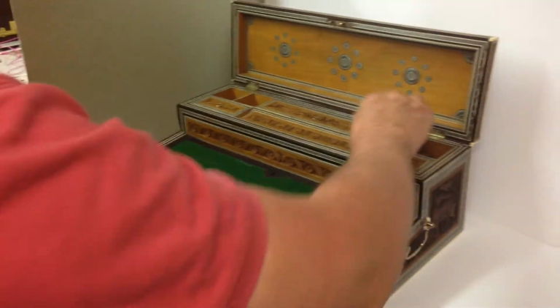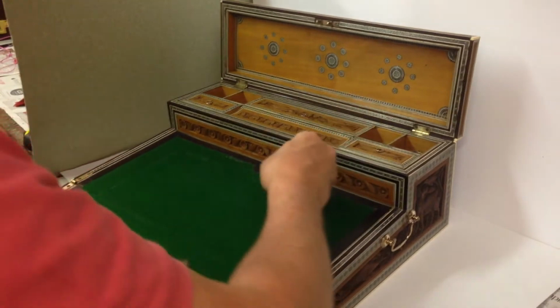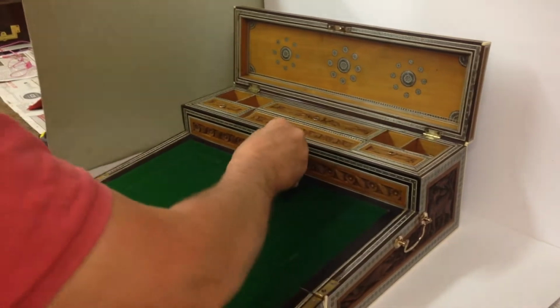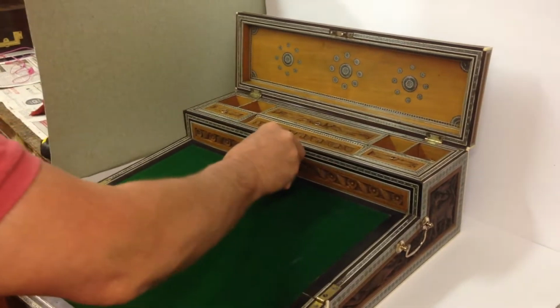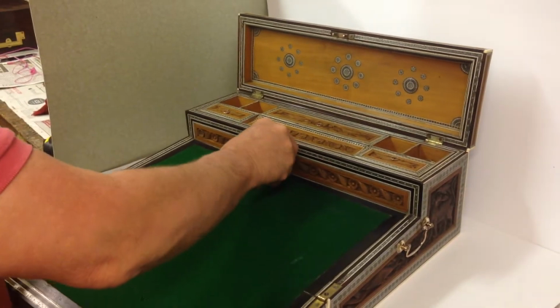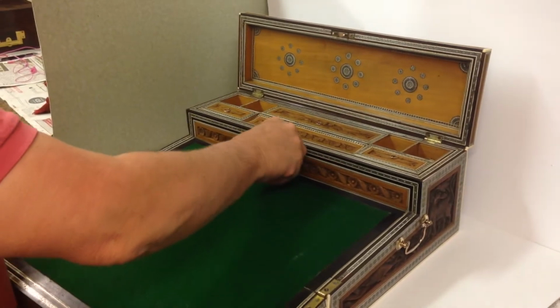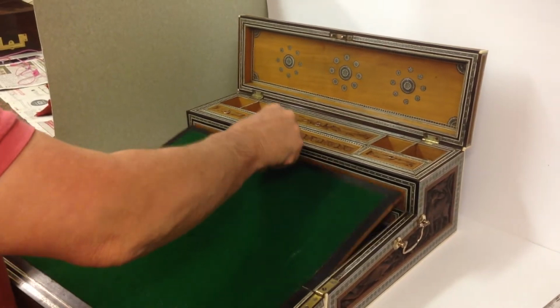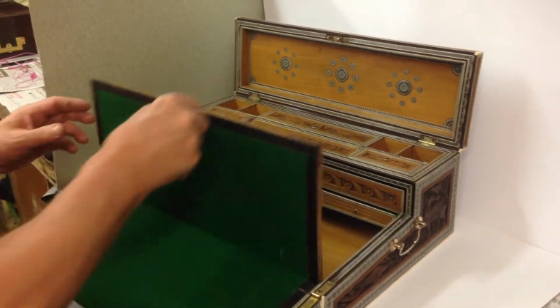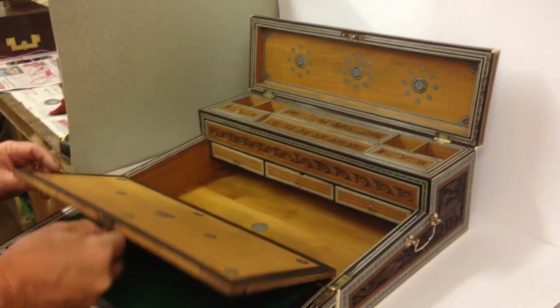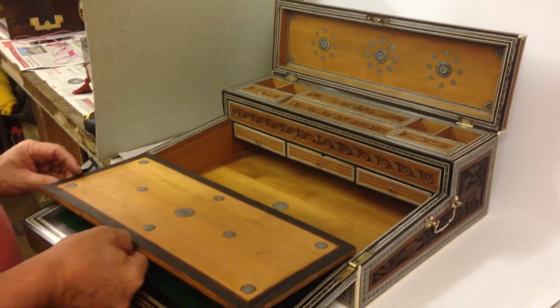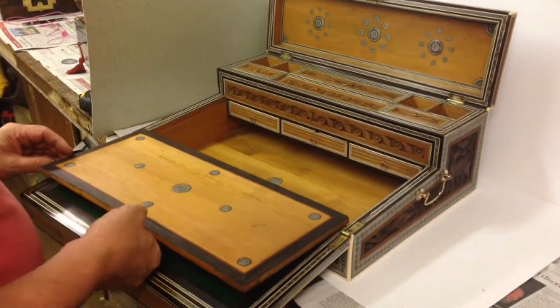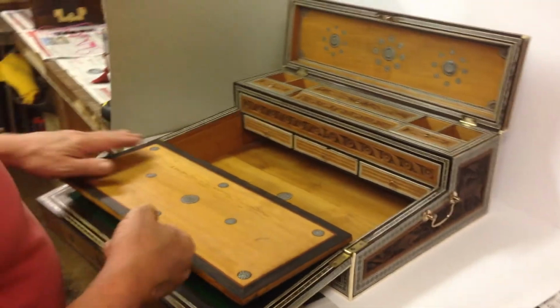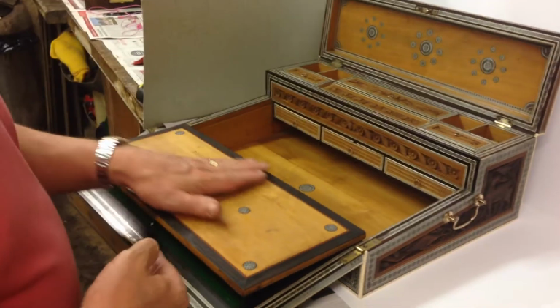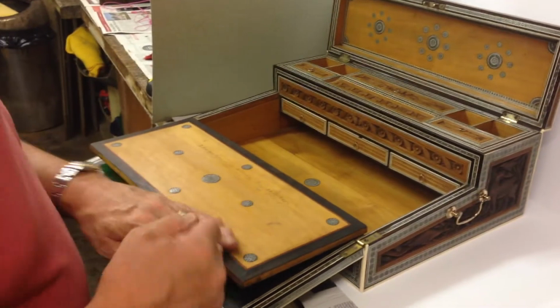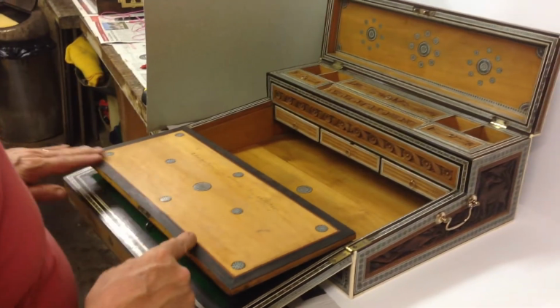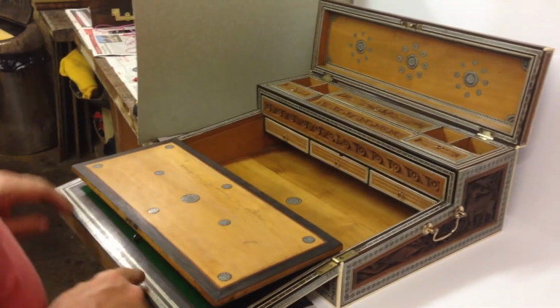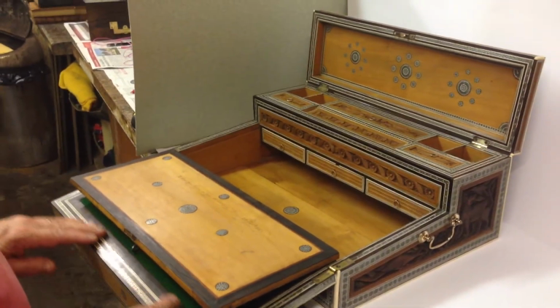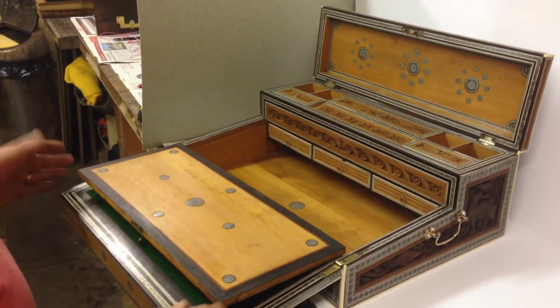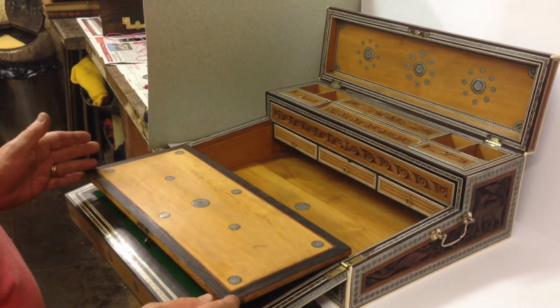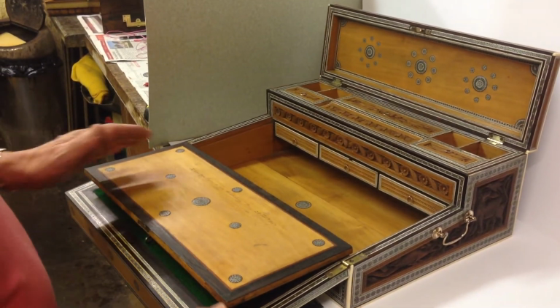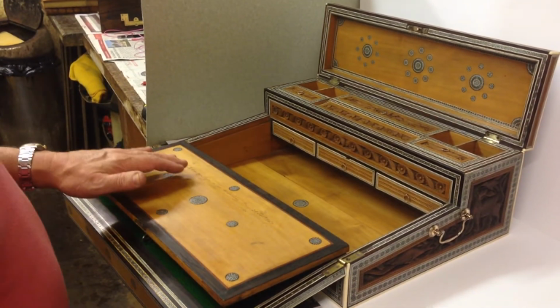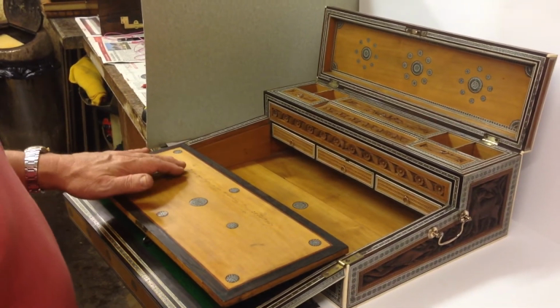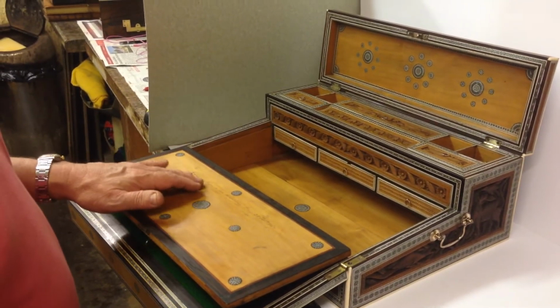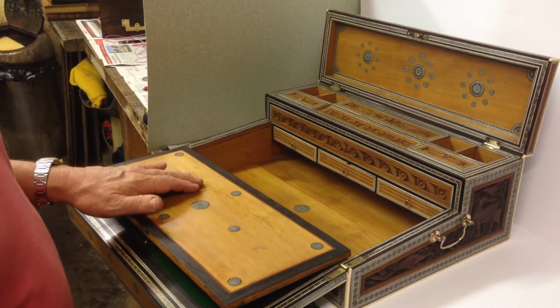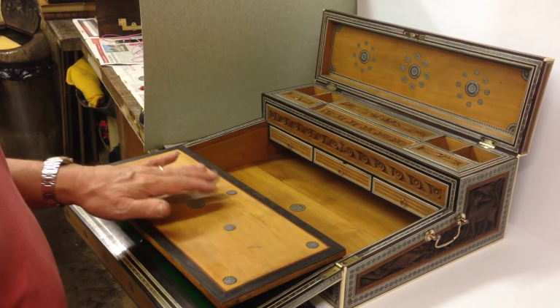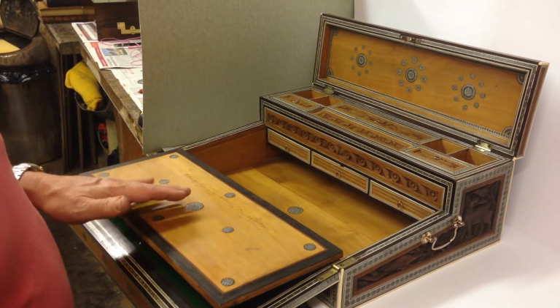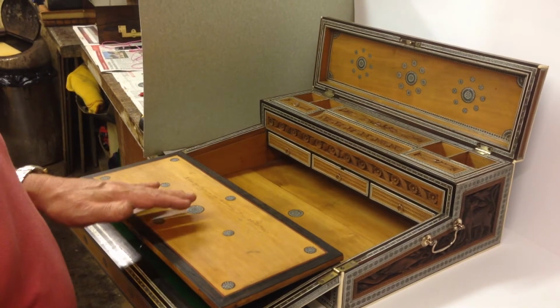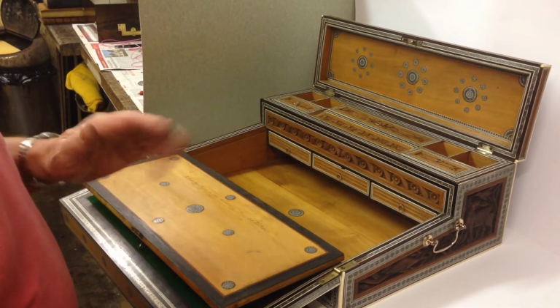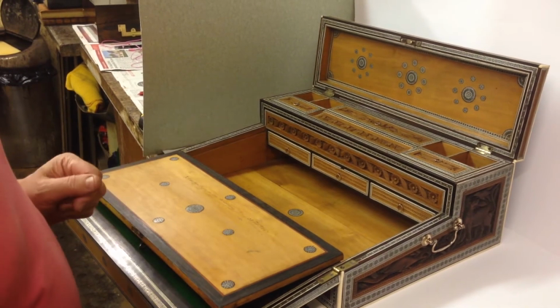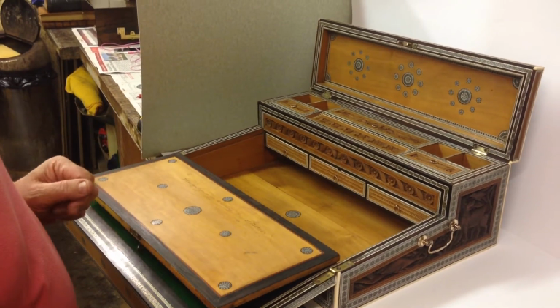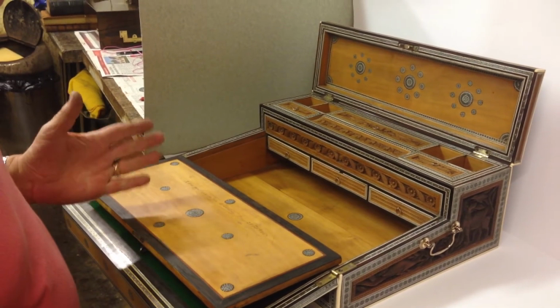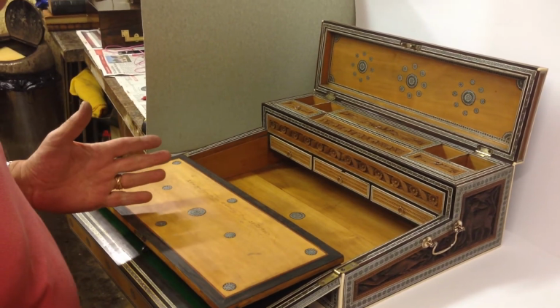It's got a baize-lined right around surface, and when you open it up, all inlaid. This is all ebony. The slip inside is ebony, and it was to Rose from Papa on her wedding day, 28th of February 1867.